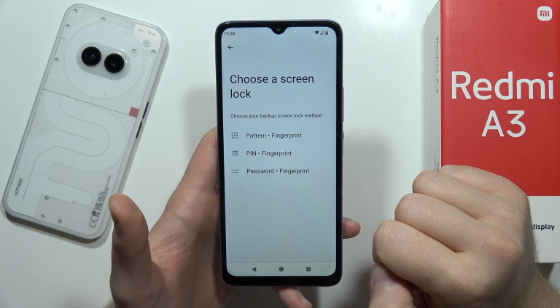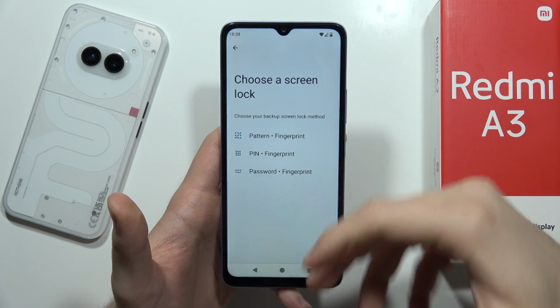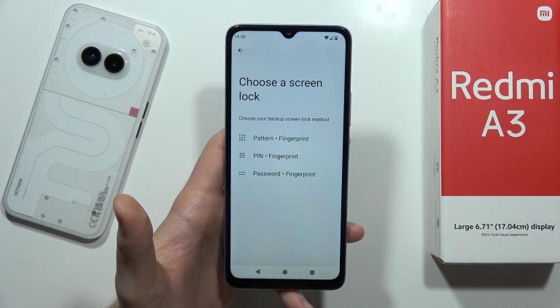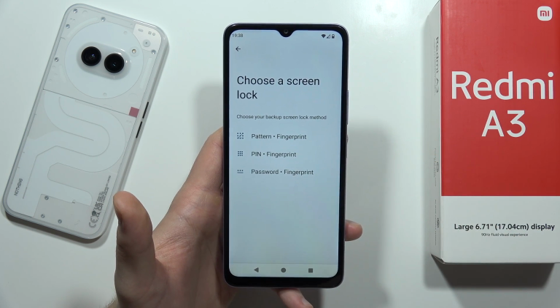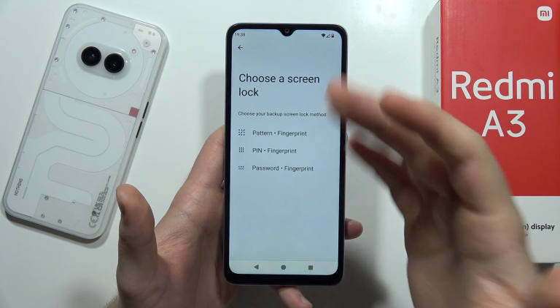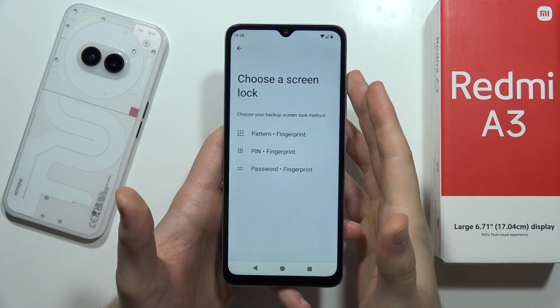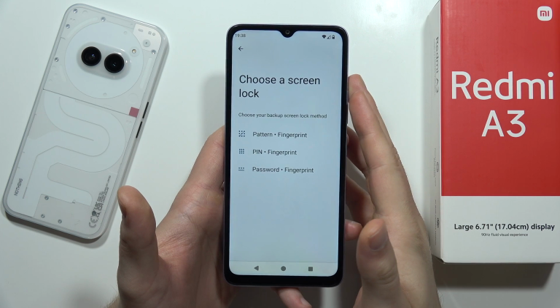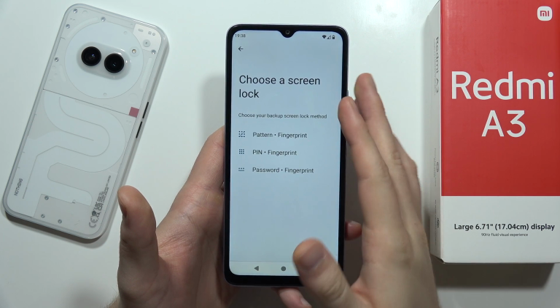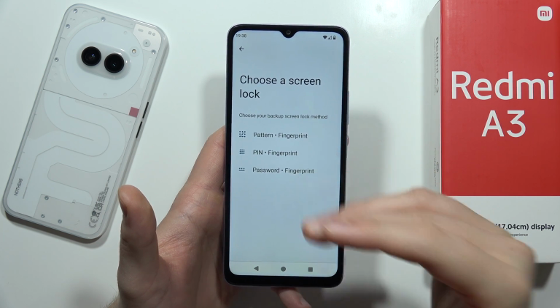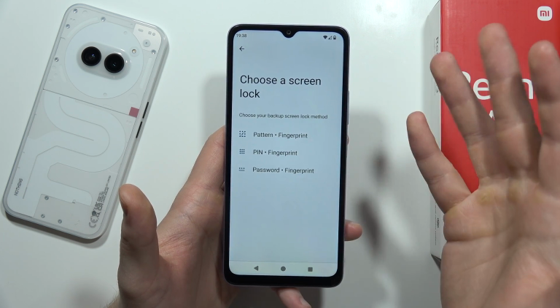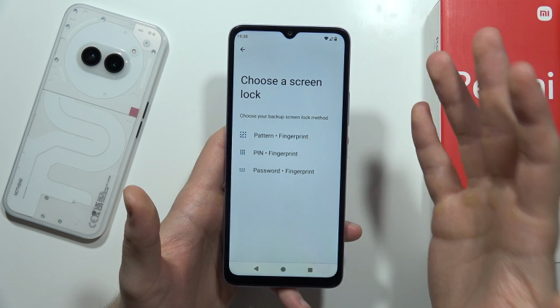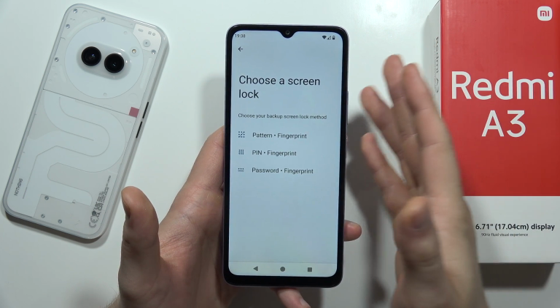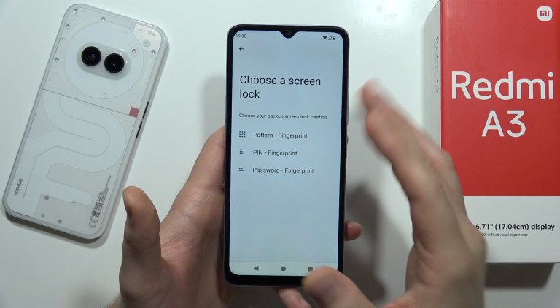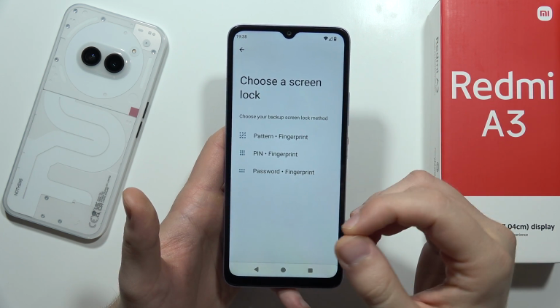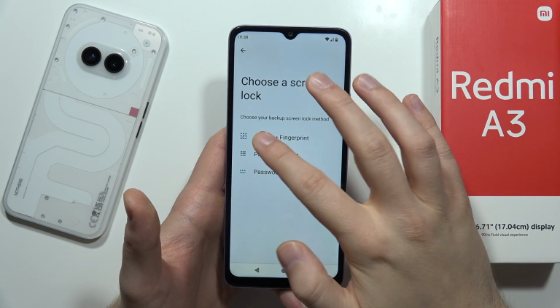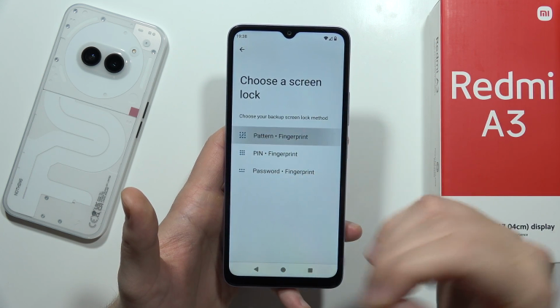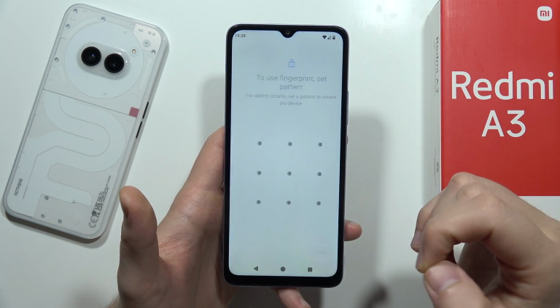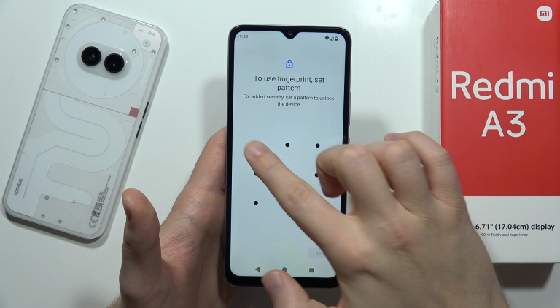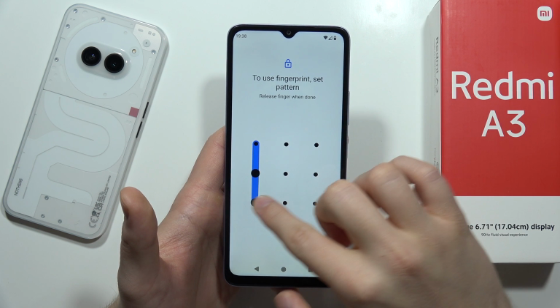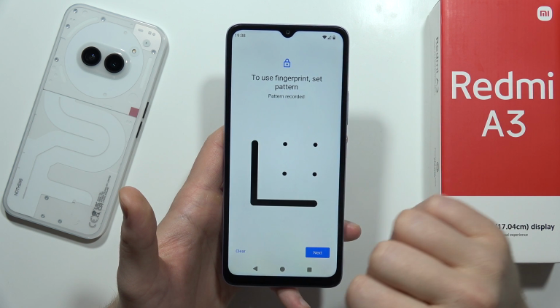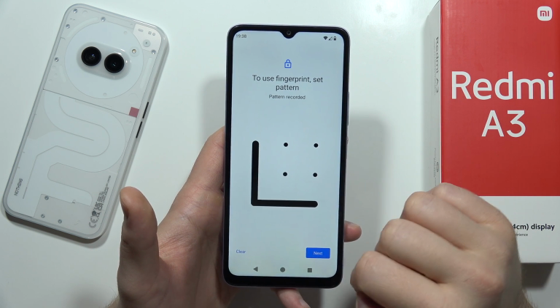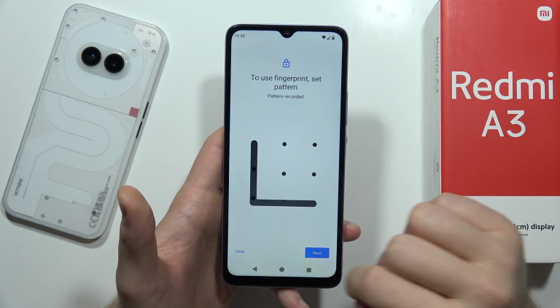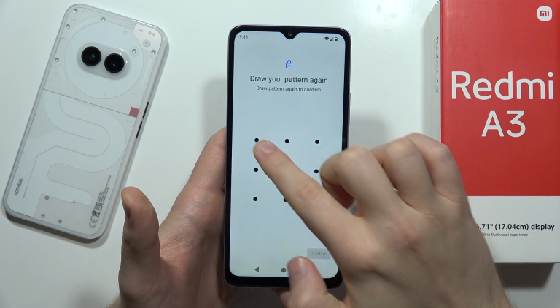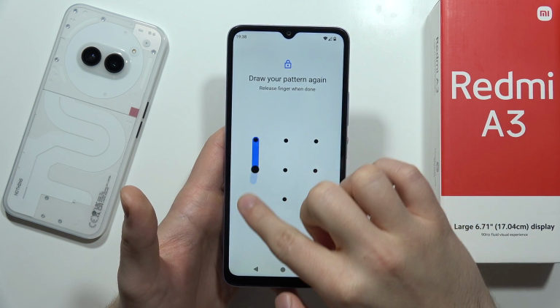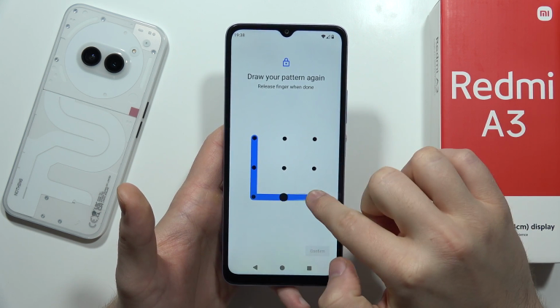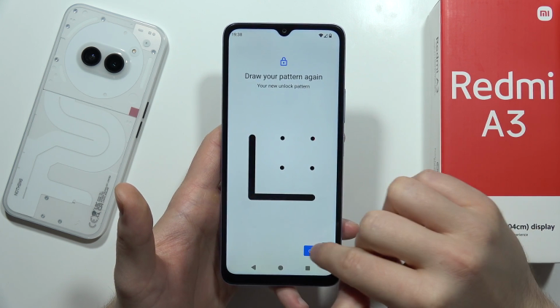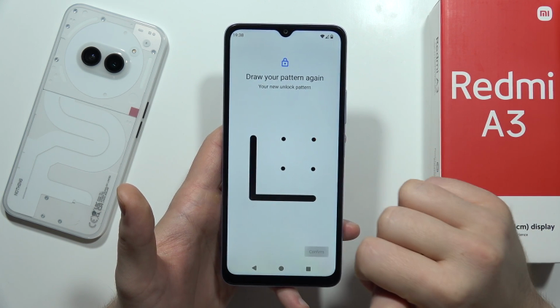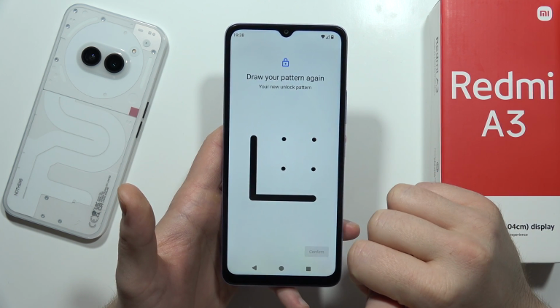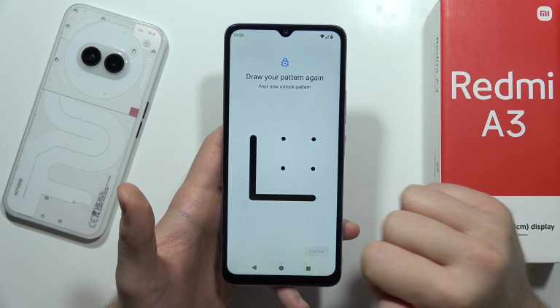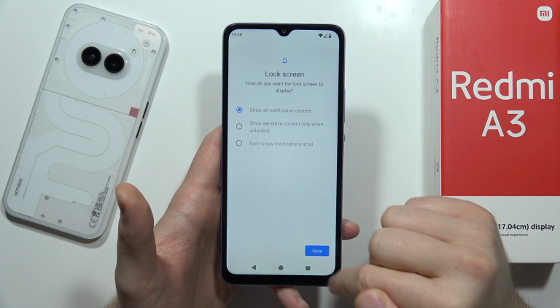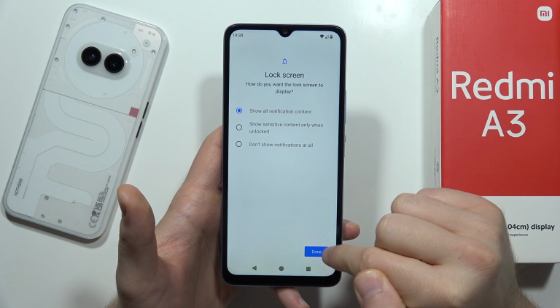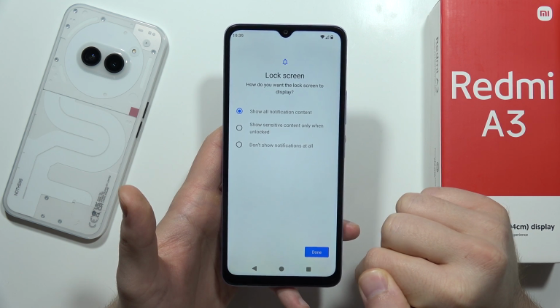You also have to previously set a standard lock method for your phone, like pattern, pin, or password. In my case, I'm going to select simple pattern. I have to draw it, click Next, repeat with the same pattern, then click Confirm in the bottom right corner.